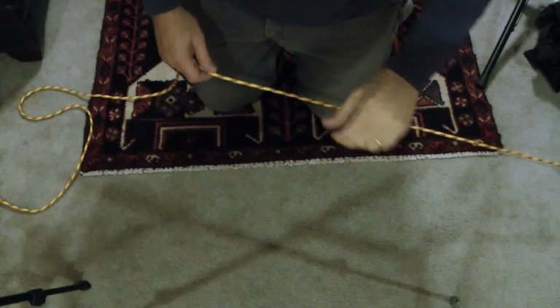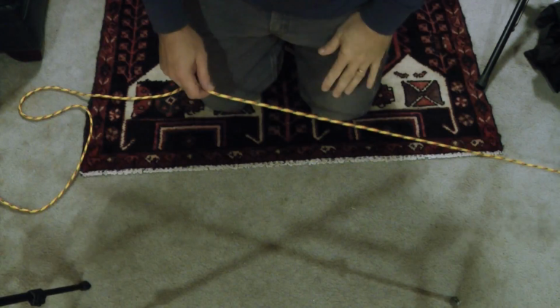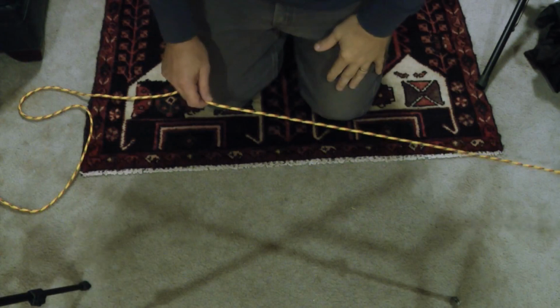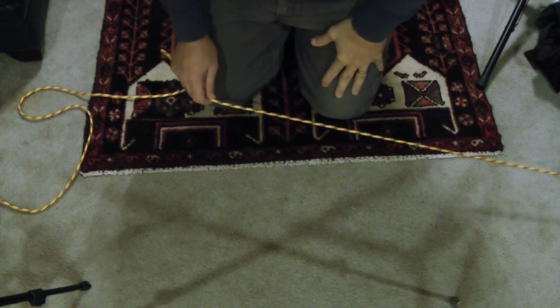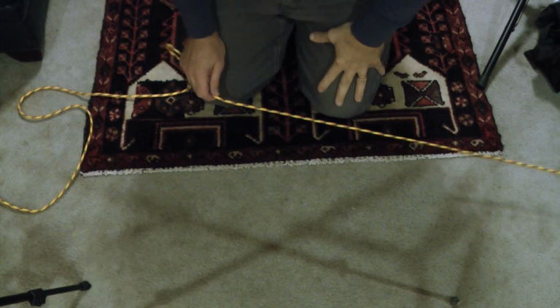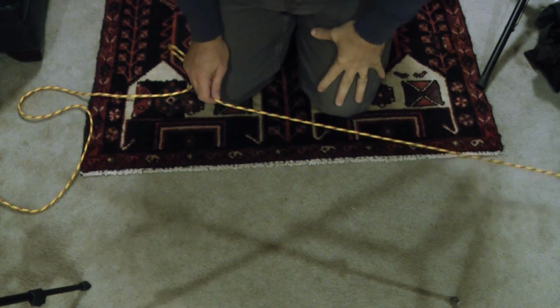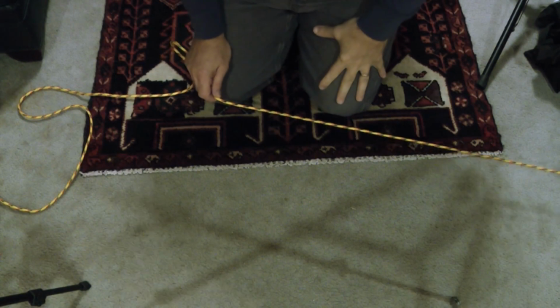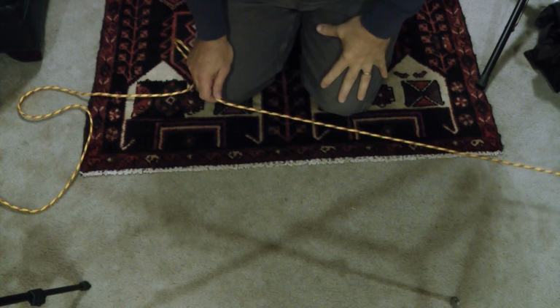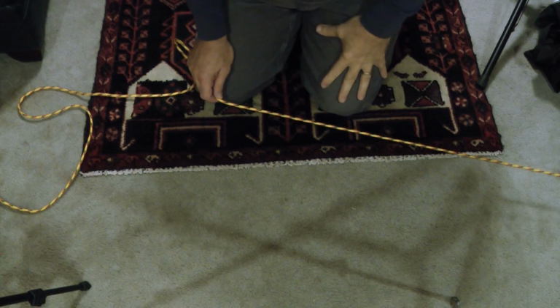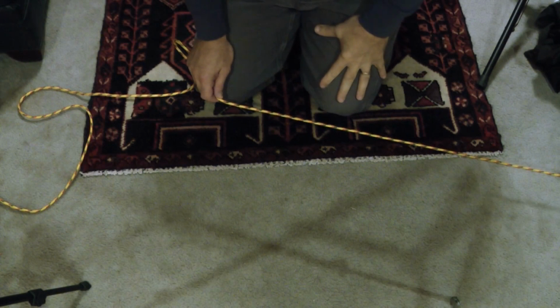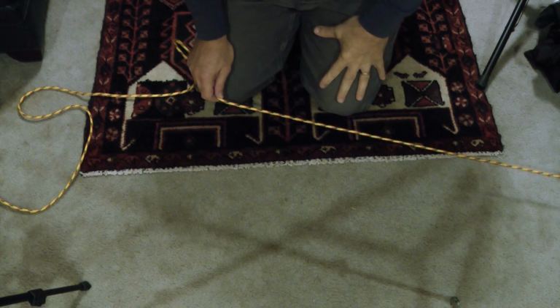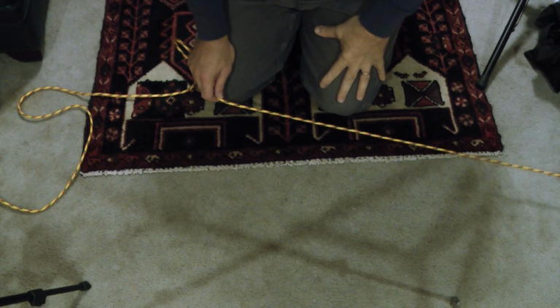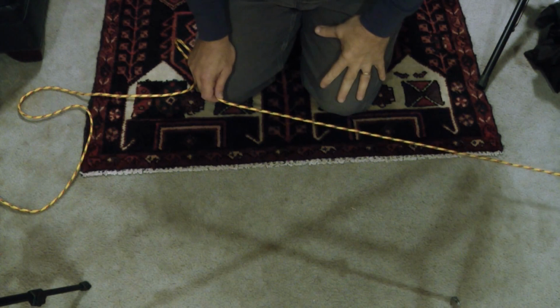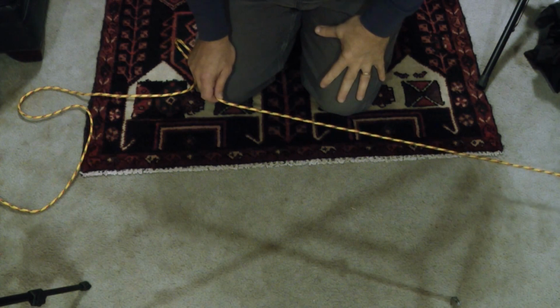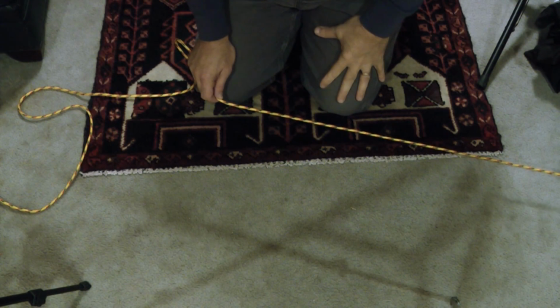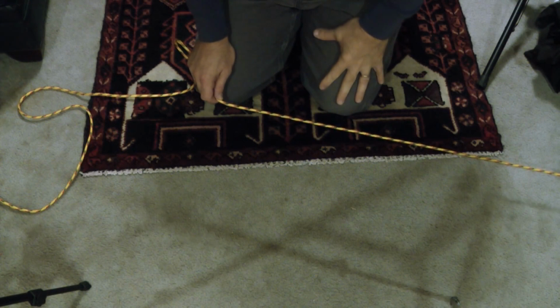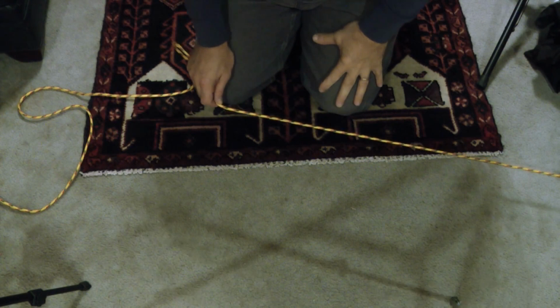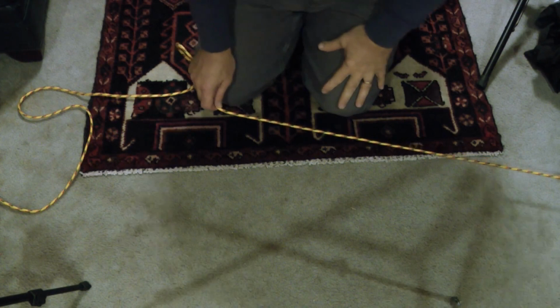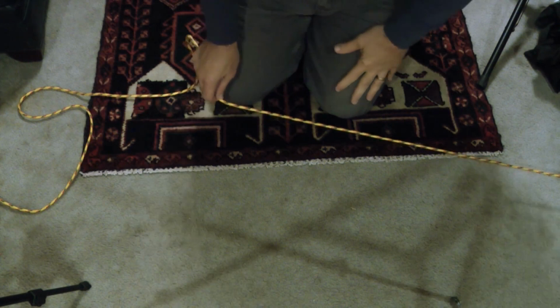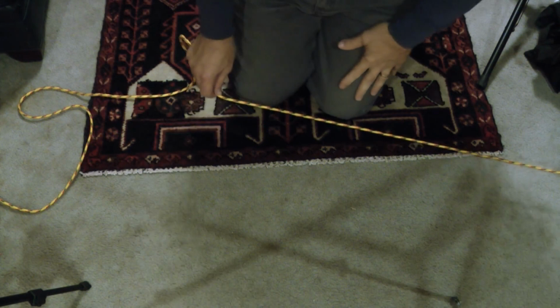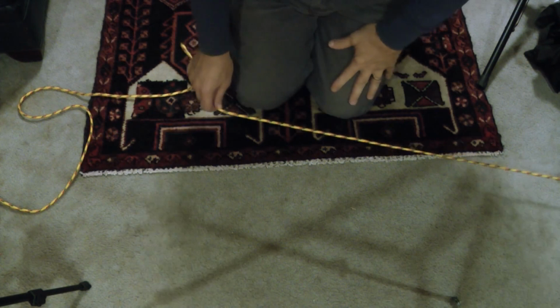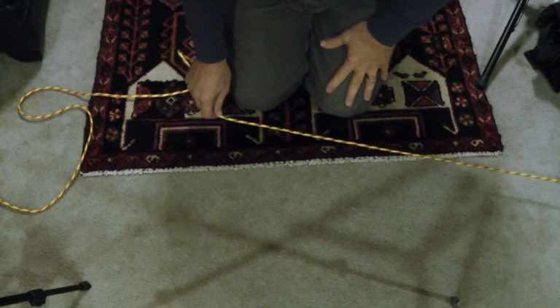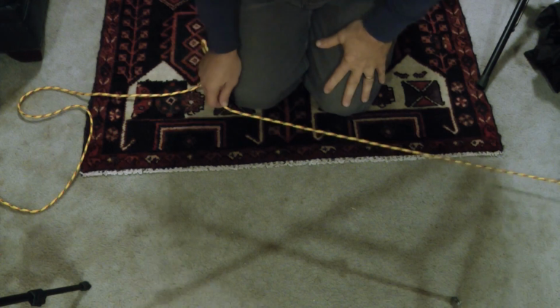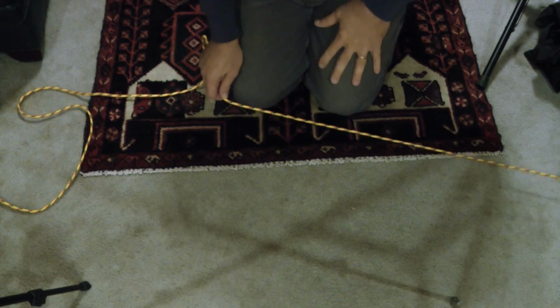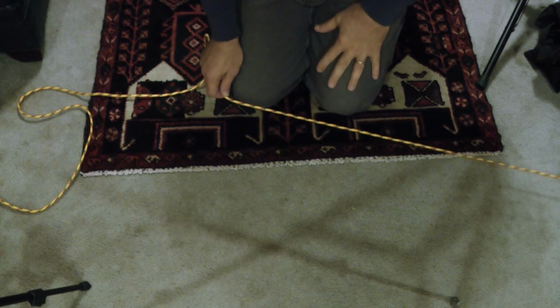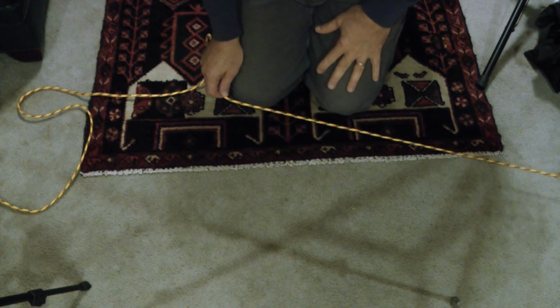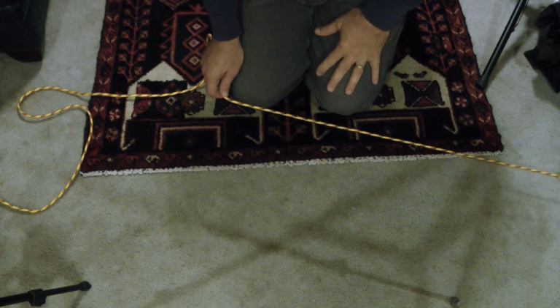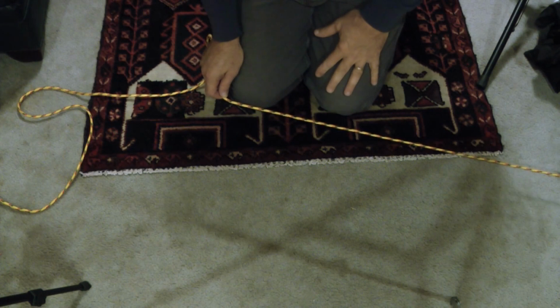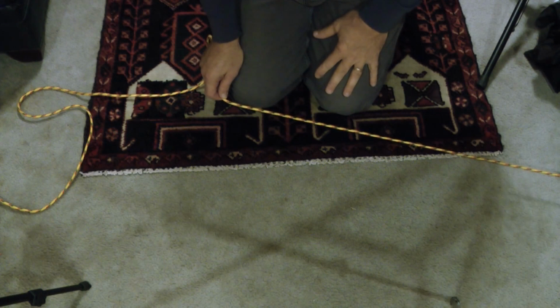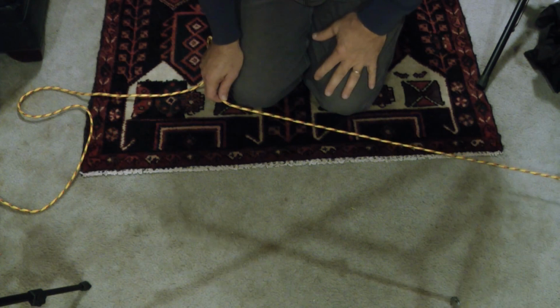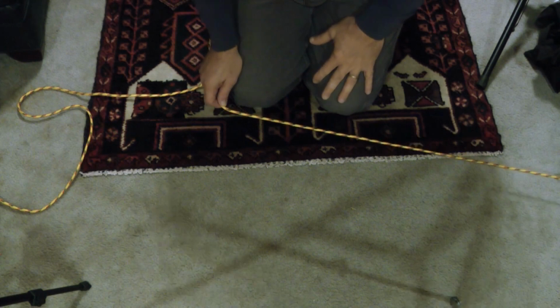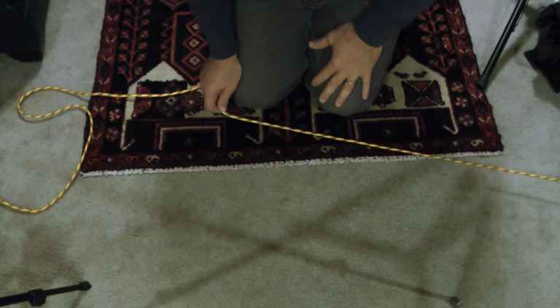Hi, this is Jim Hensel from Portland, Oregon. I want to show you something called the Voodoo Knot that I learned from my friend Marcel.